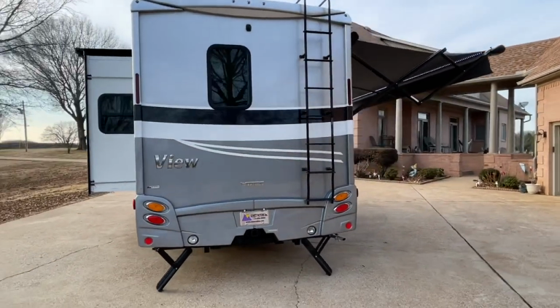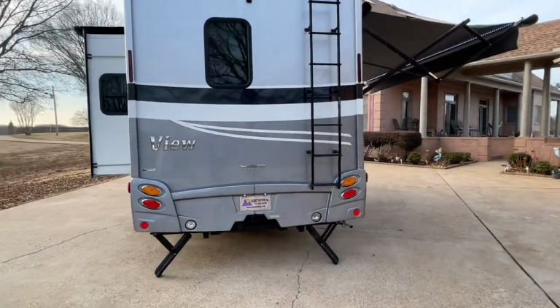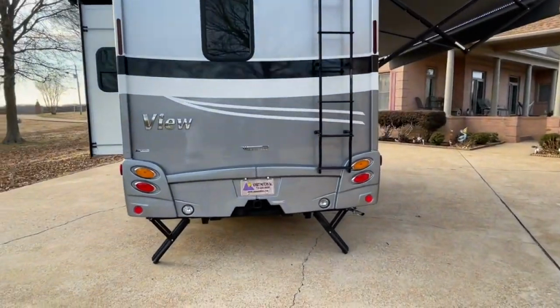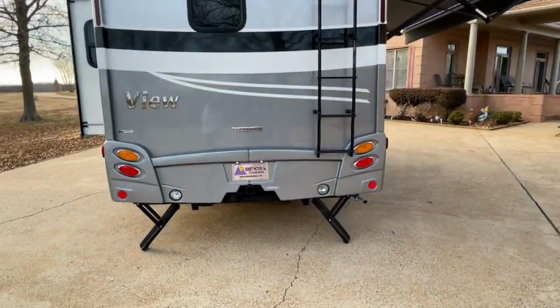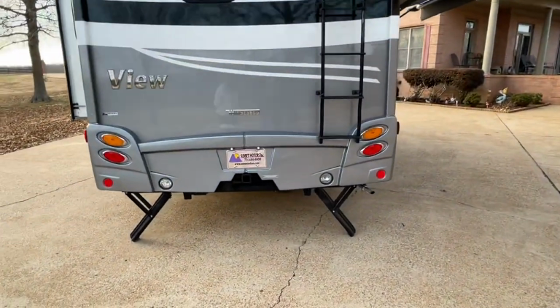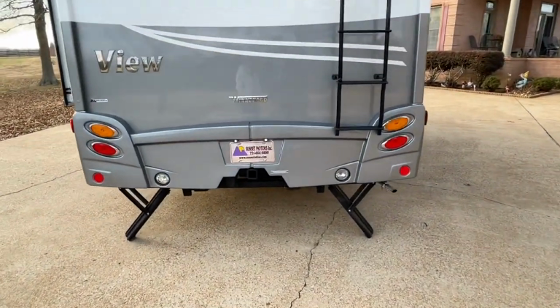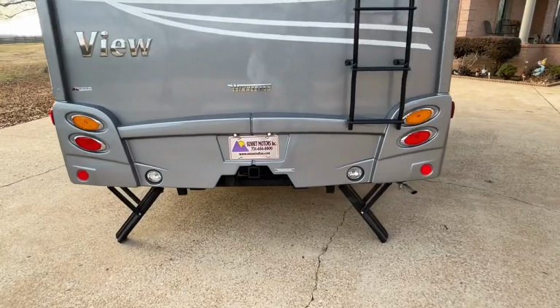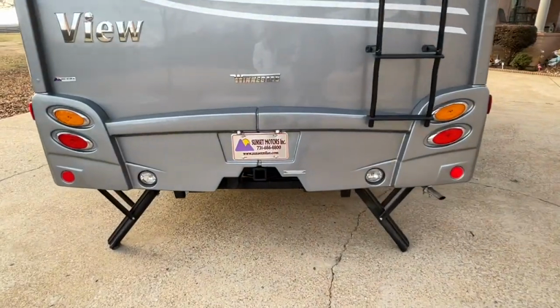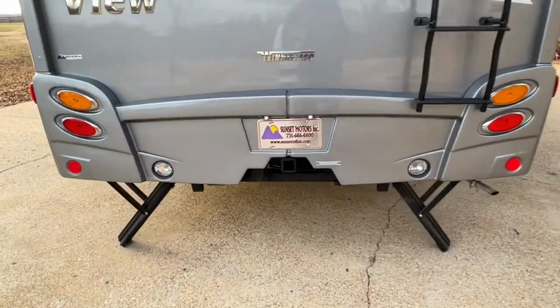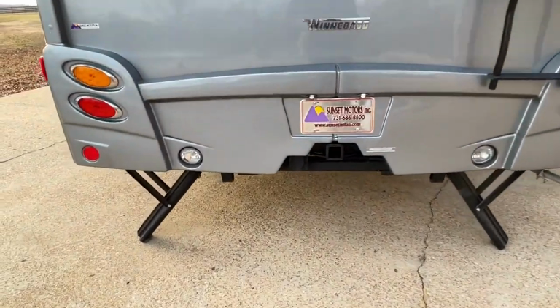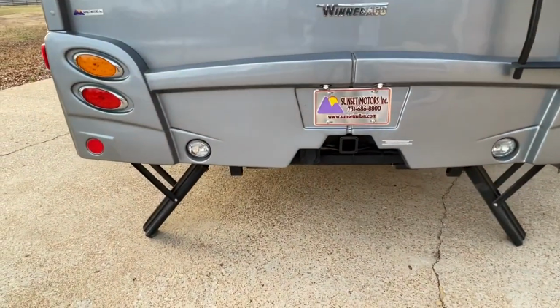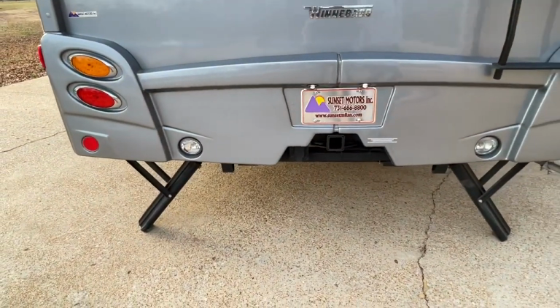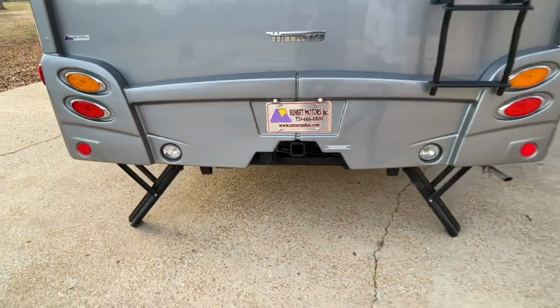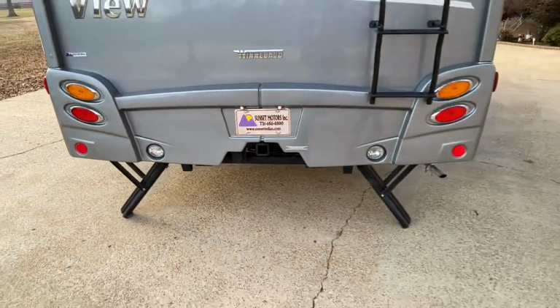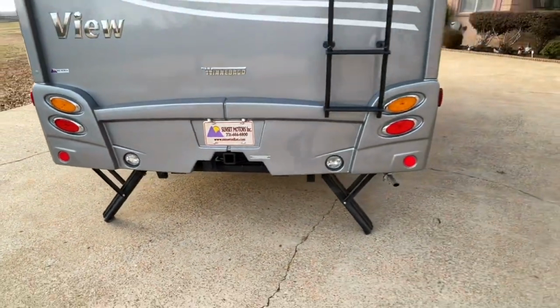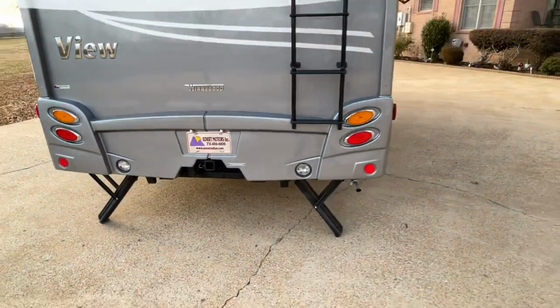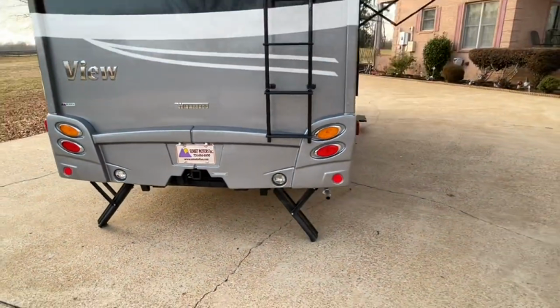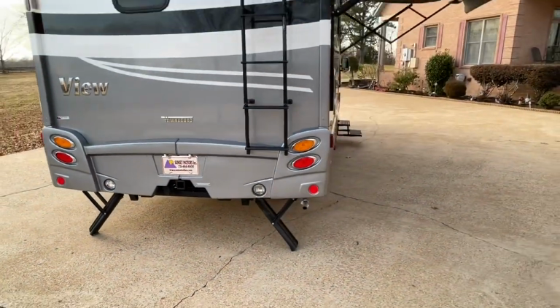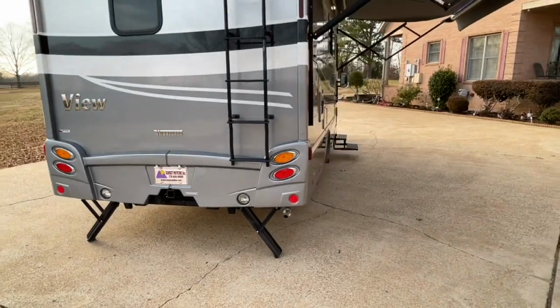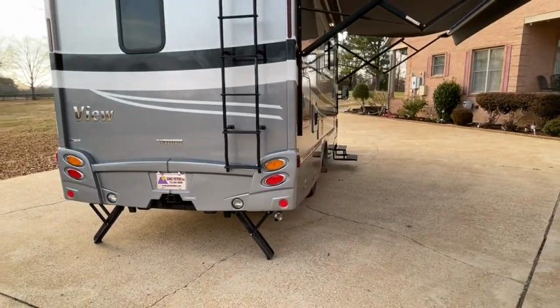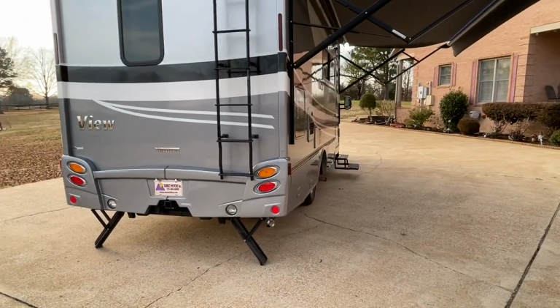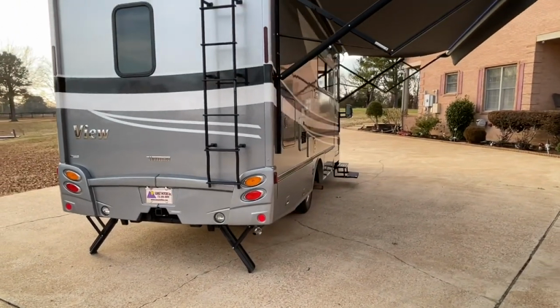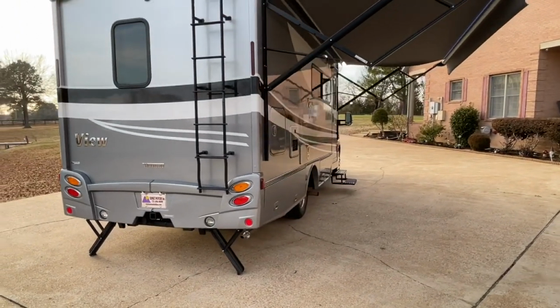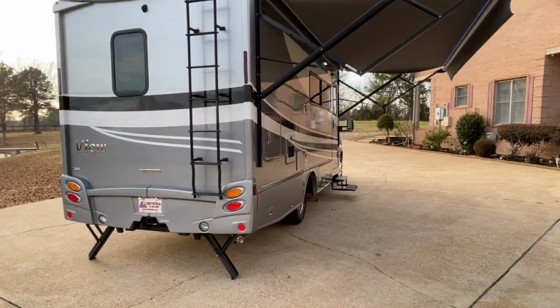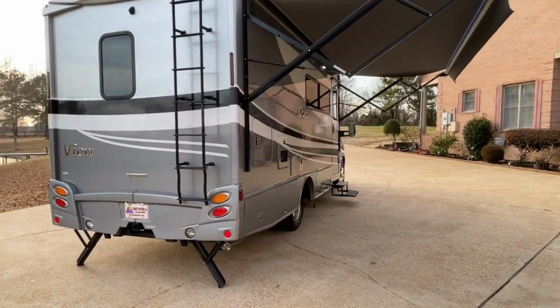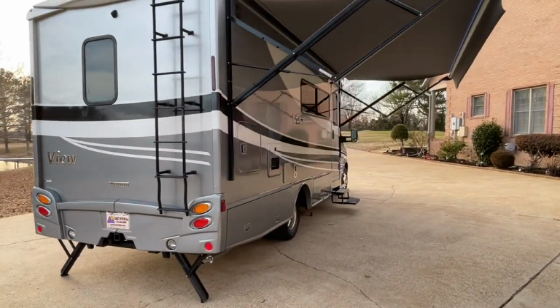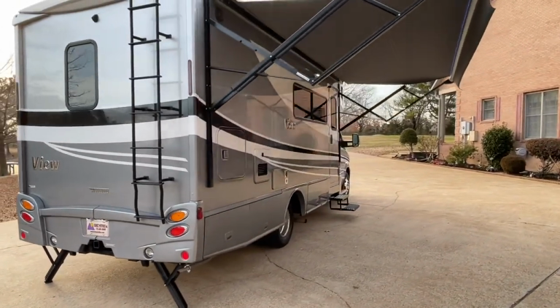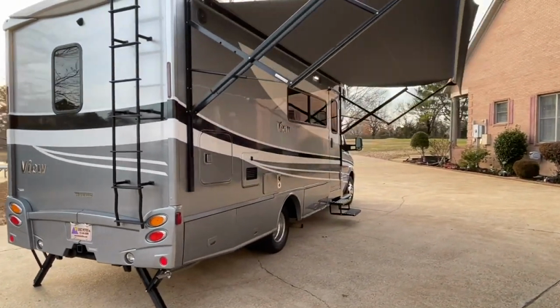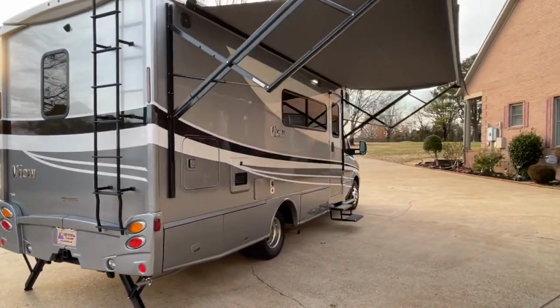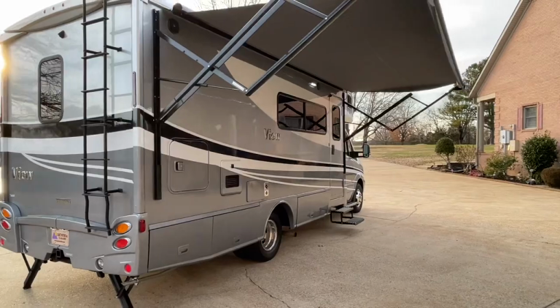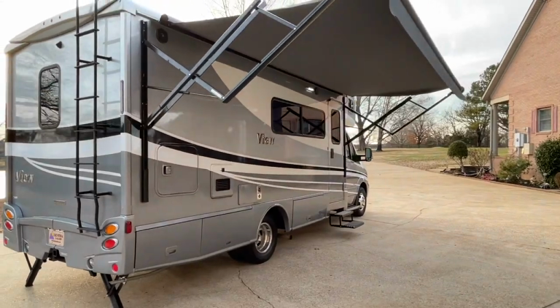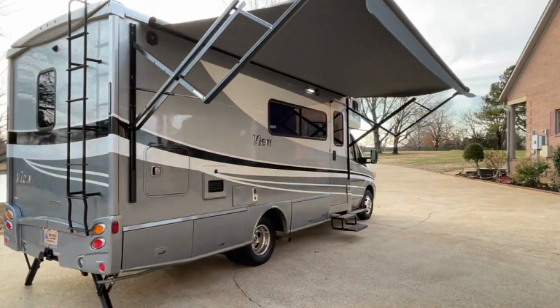It's got the towing package — 5,000 pound towing capacity. It's got the electric stabilizer jacks, which is very nice. It keeps it from moving around once you're parked; you stabilize the whole rig so it doesn't rock back and forth.